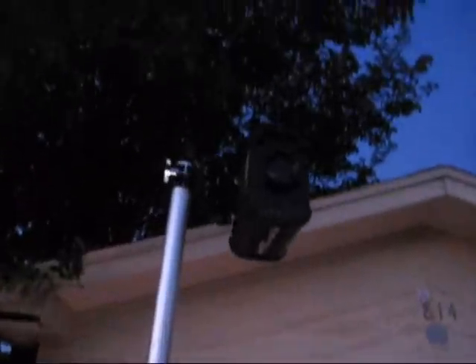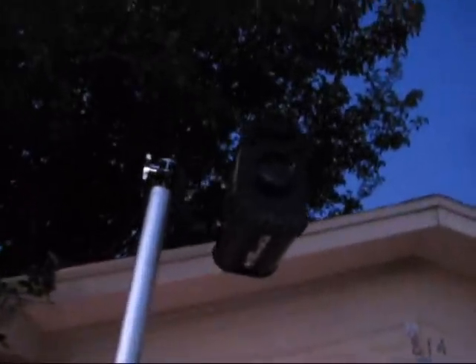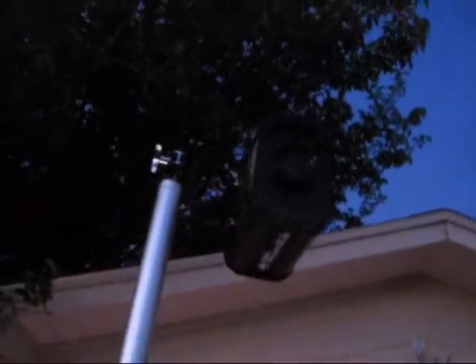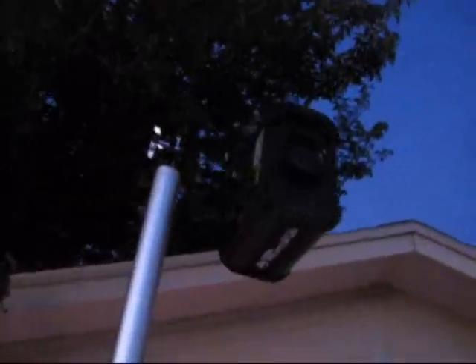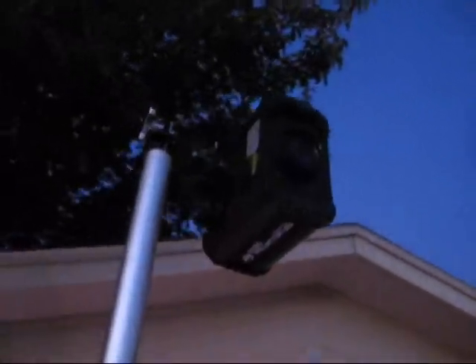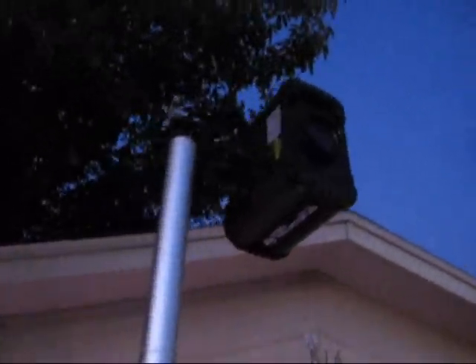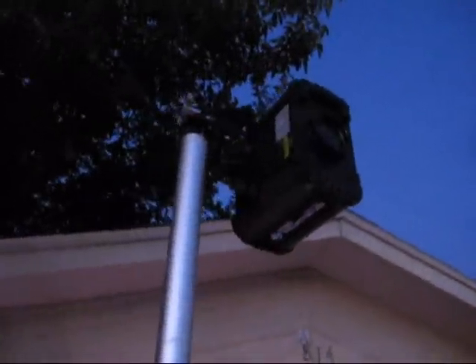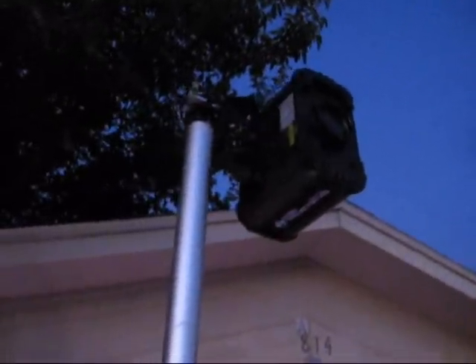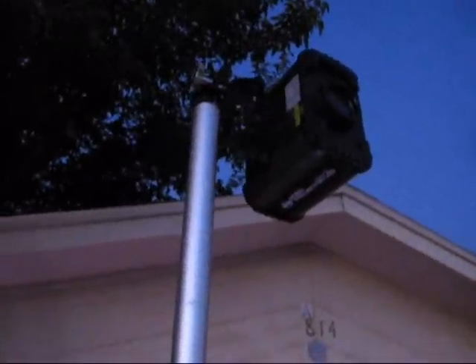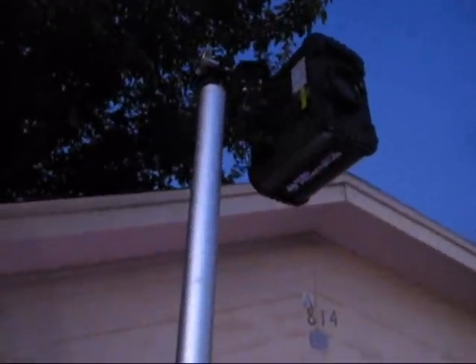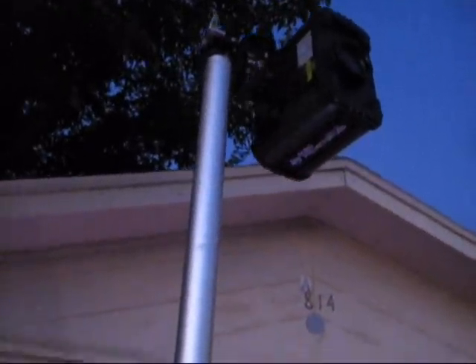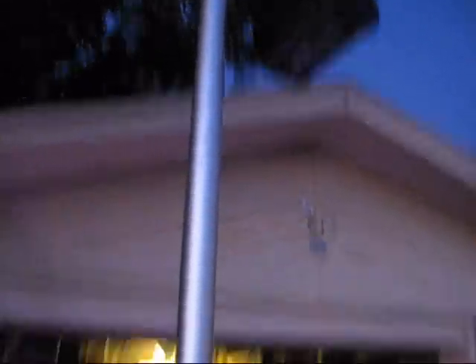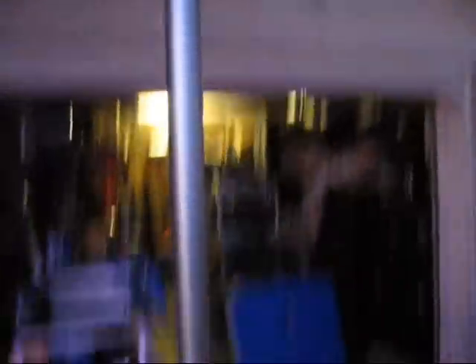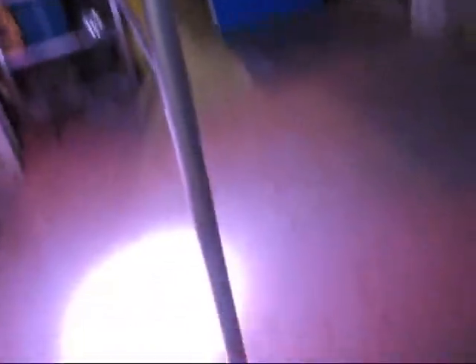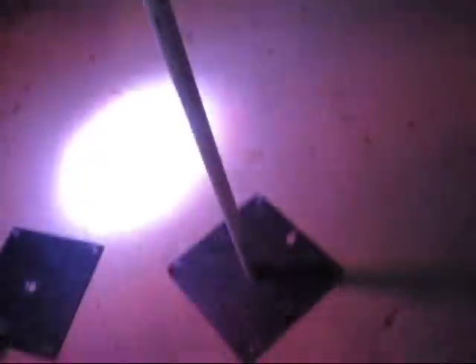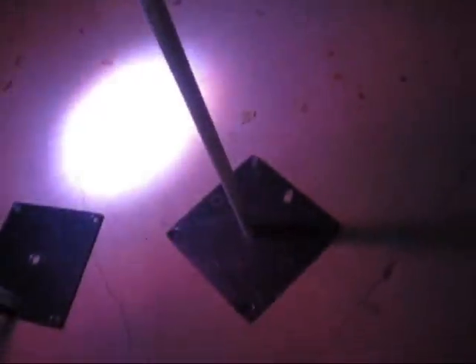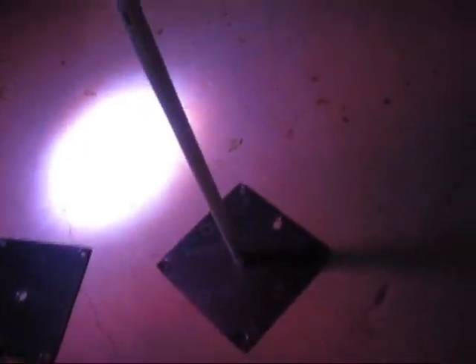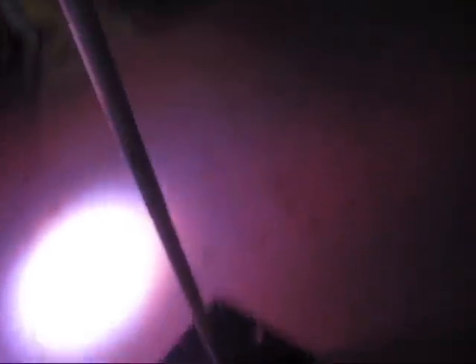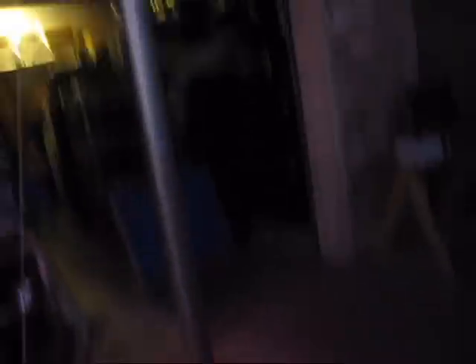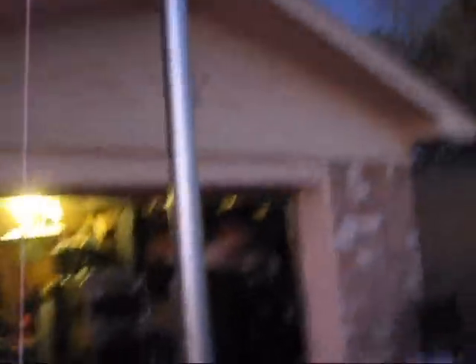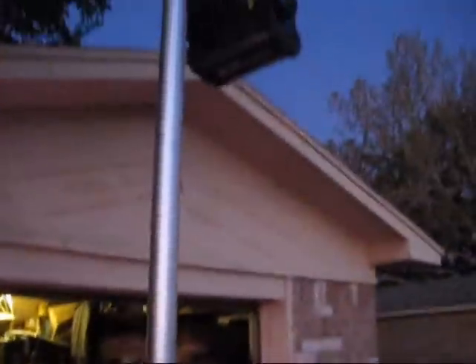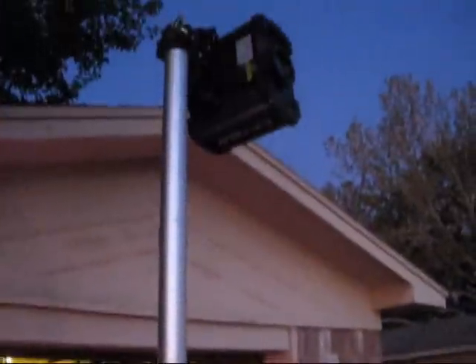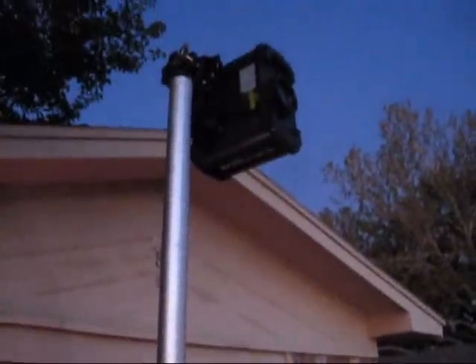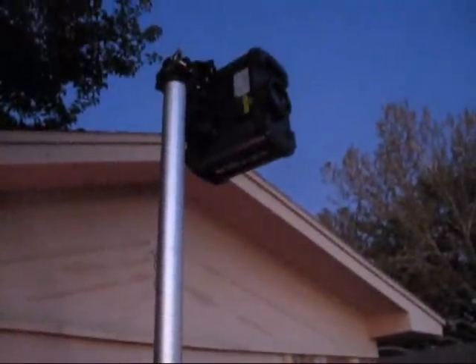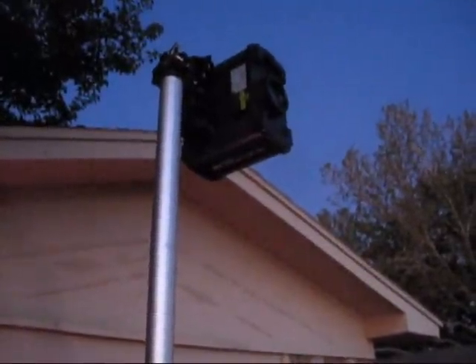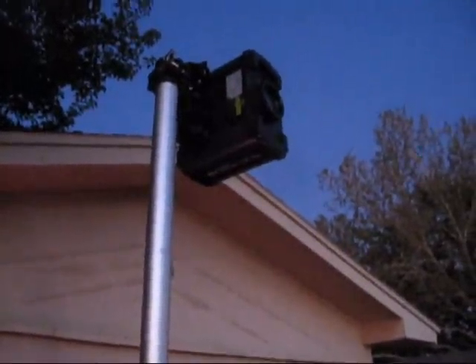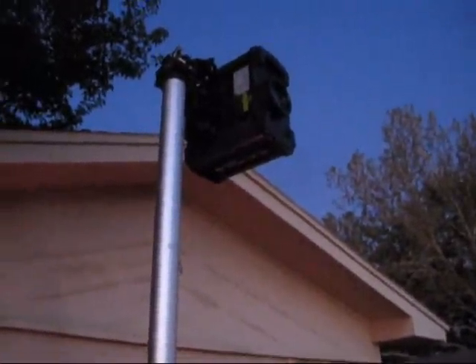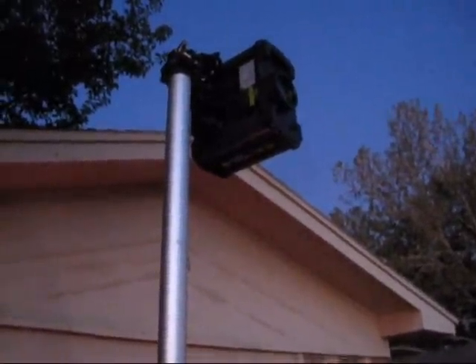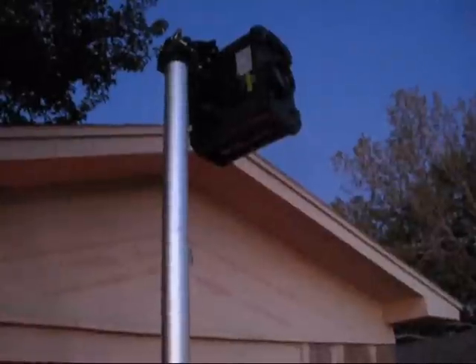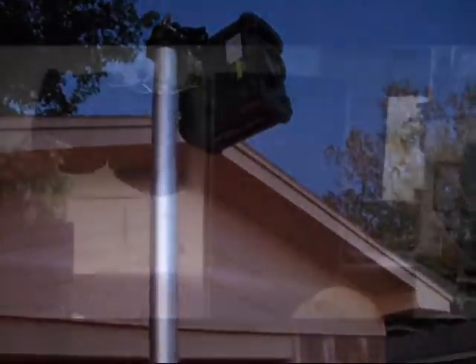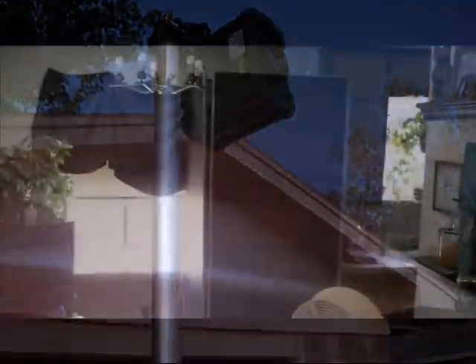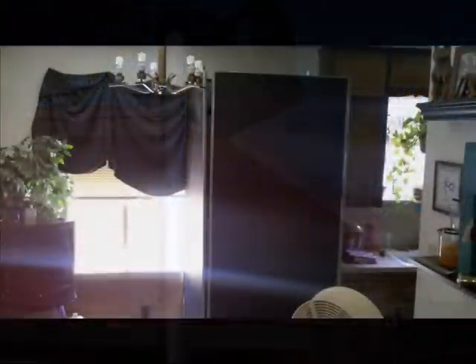There's the gobo projector I used for this event. And the base. As versatile as I keep saying that pipe and drape pole is...